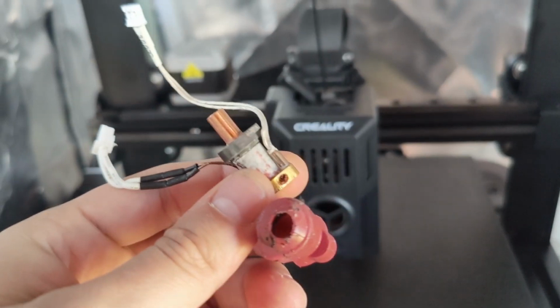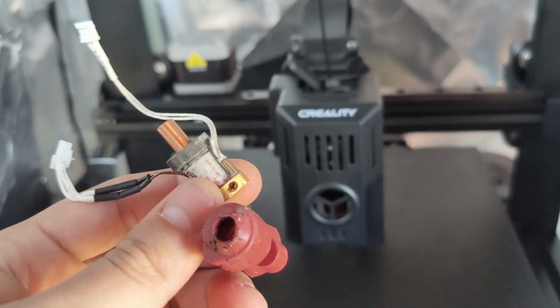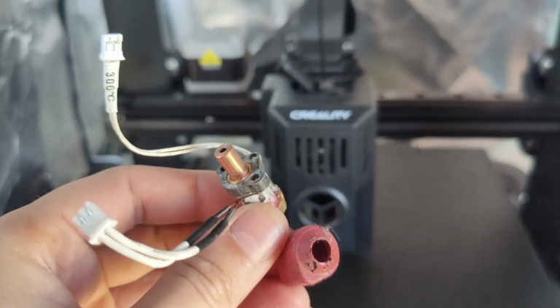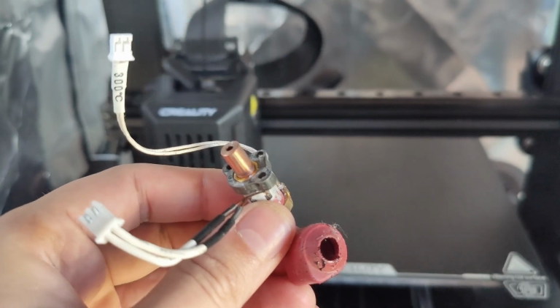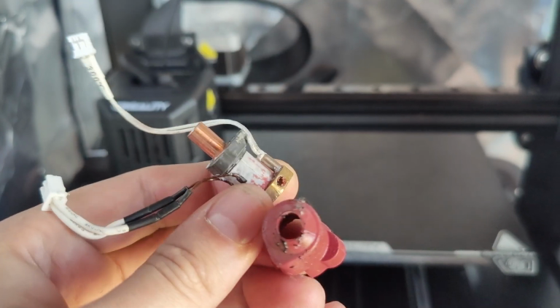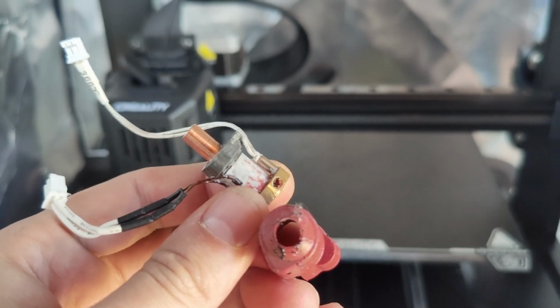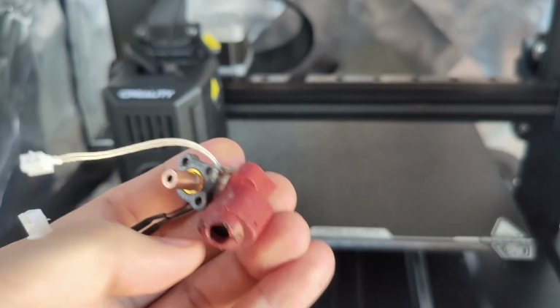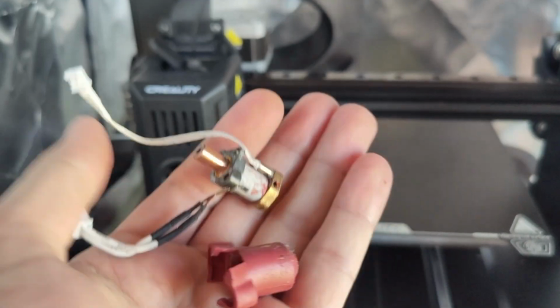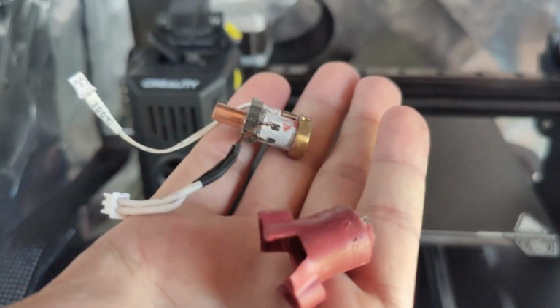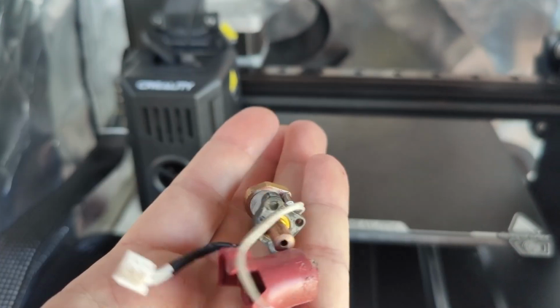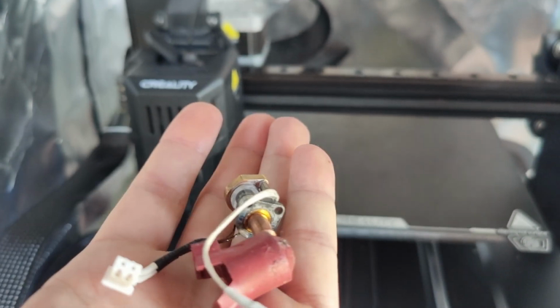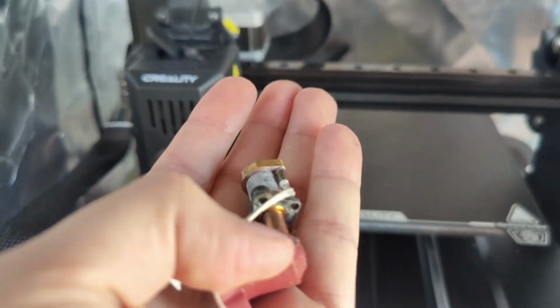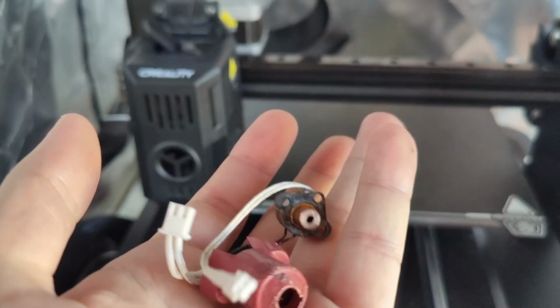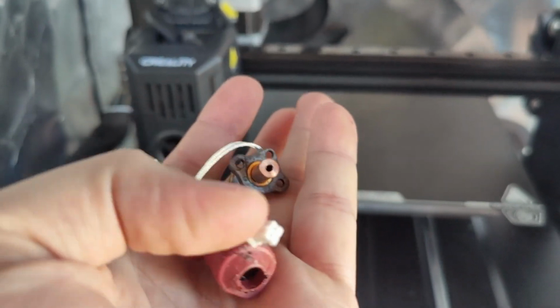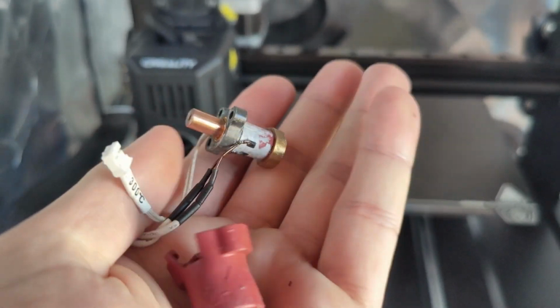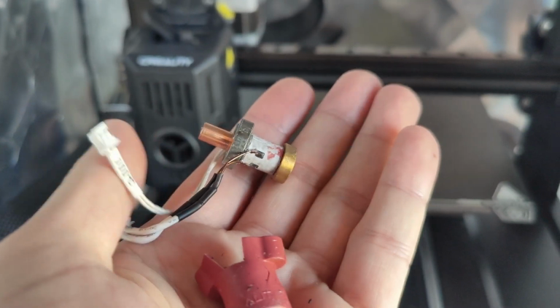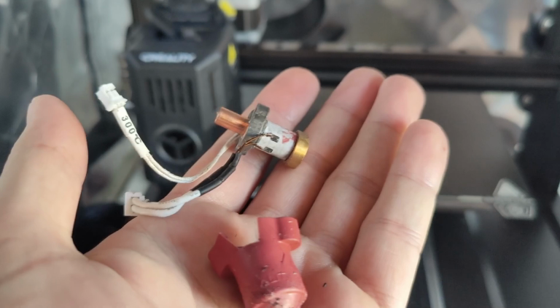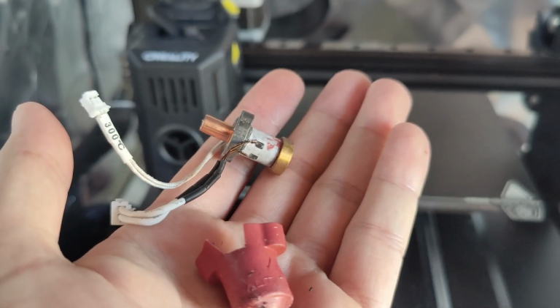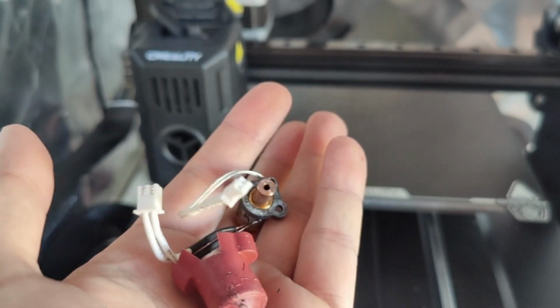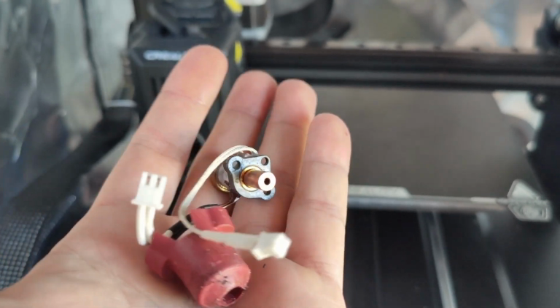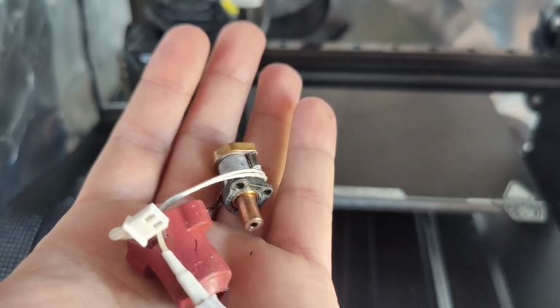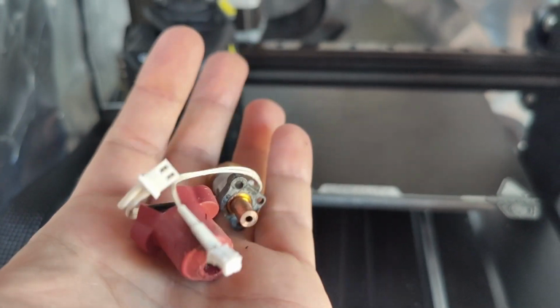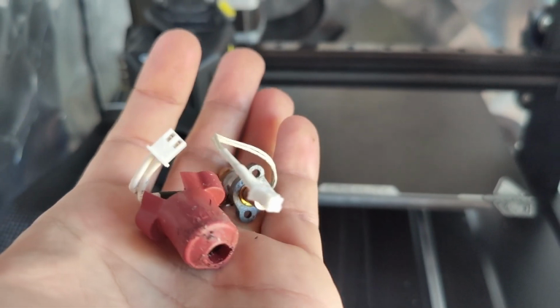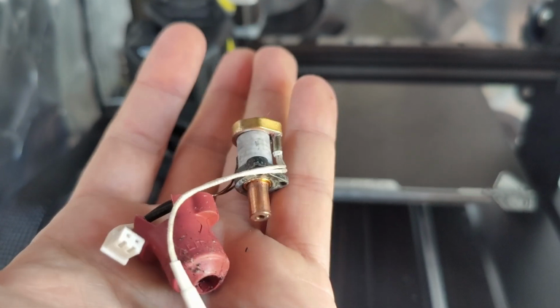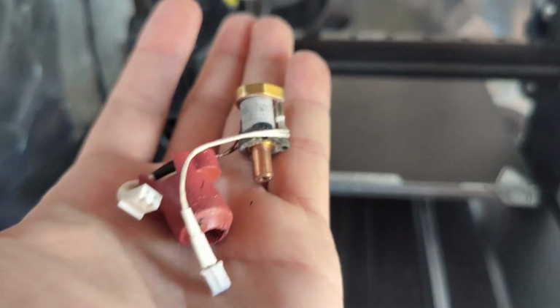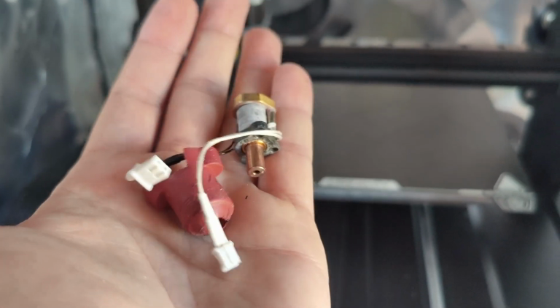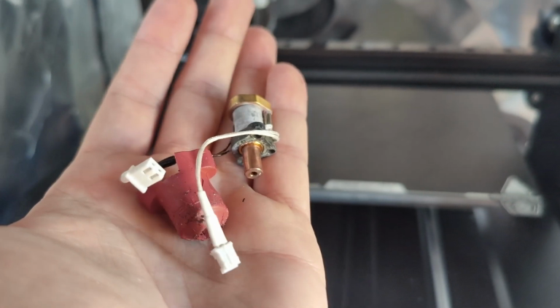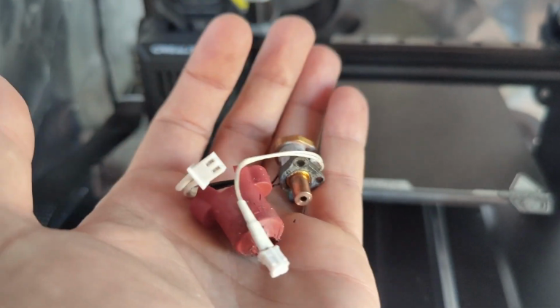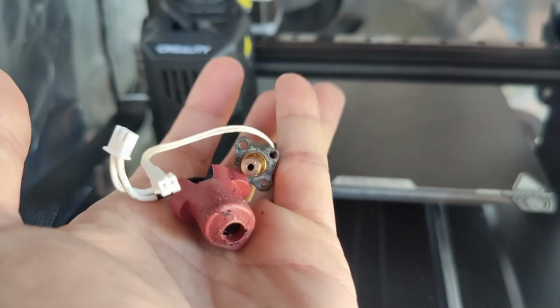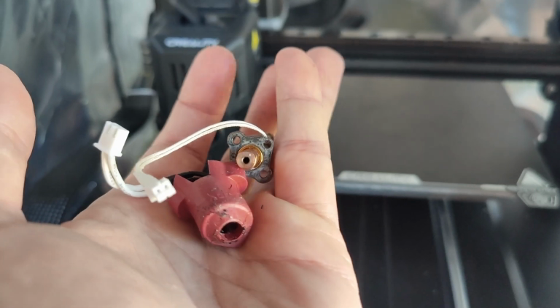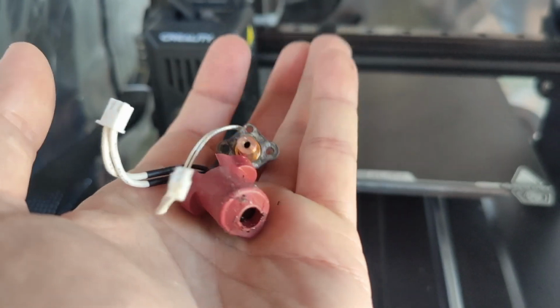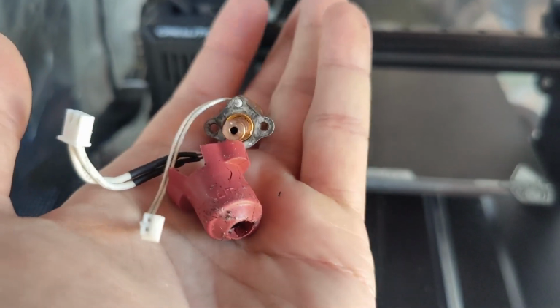Funnily enough. Not sure exactly what happened, but basically it just needed to be replaced. I'd had it for about four months, so I think as with all 3D printers, eventually they're gonna stop working or certain parts will fail.